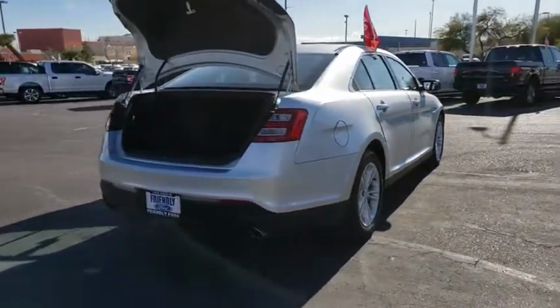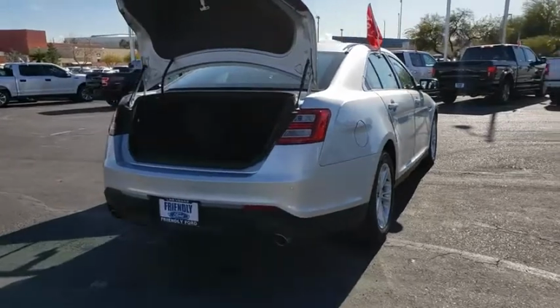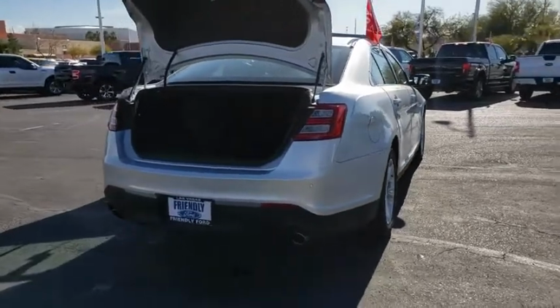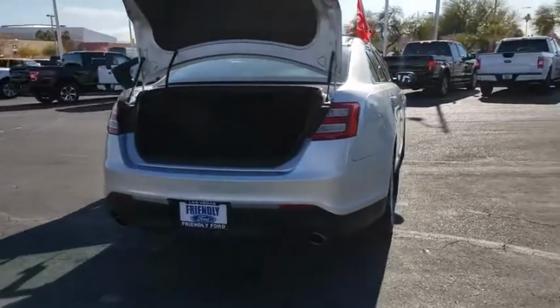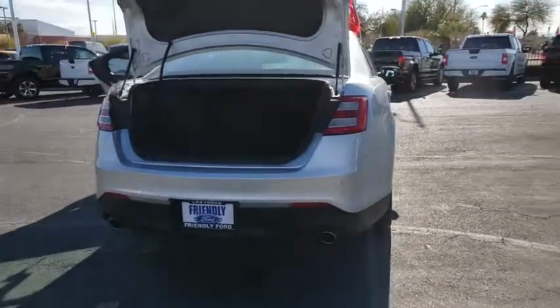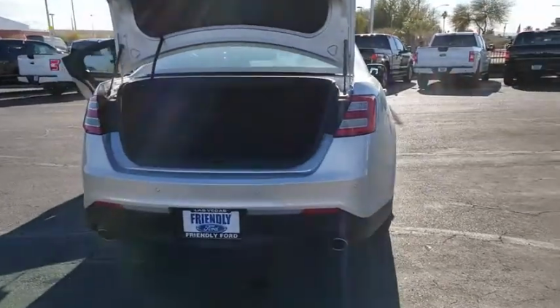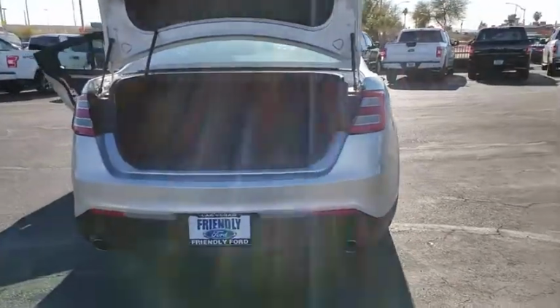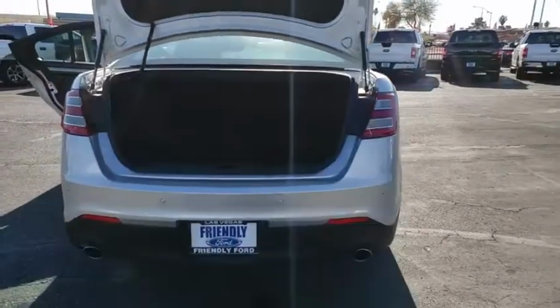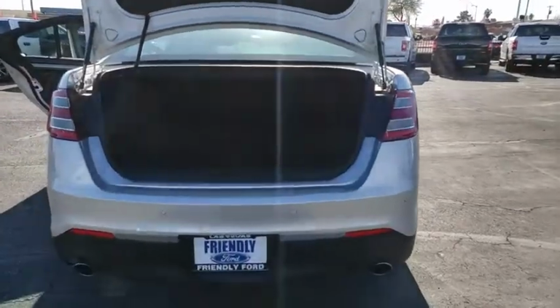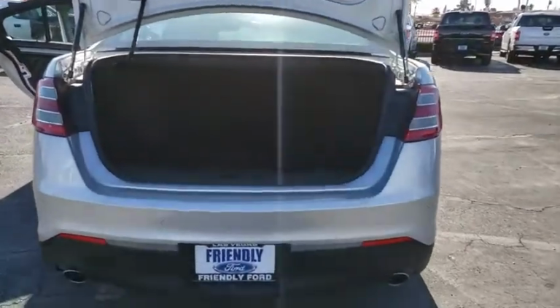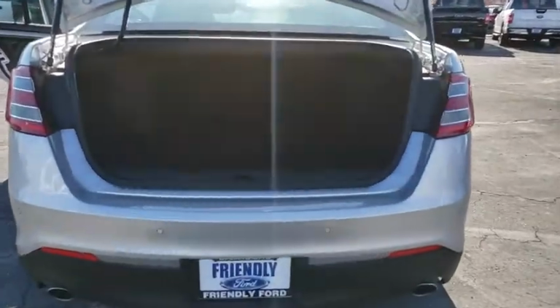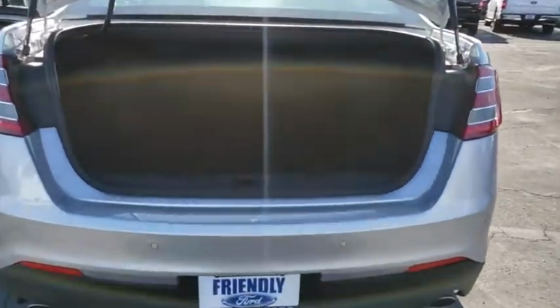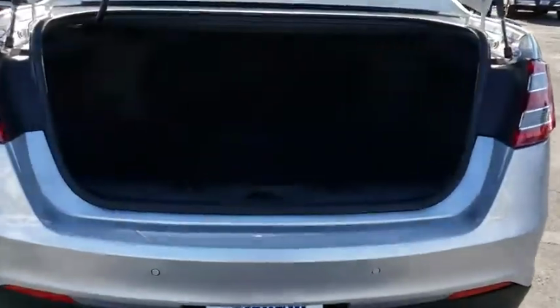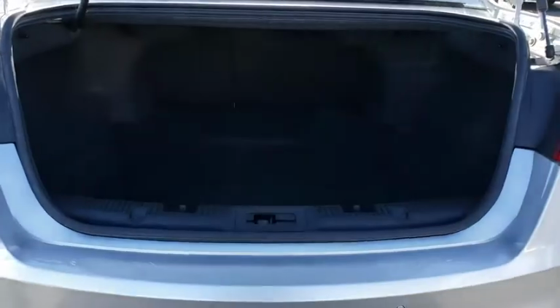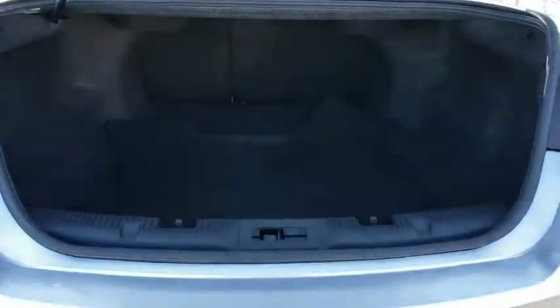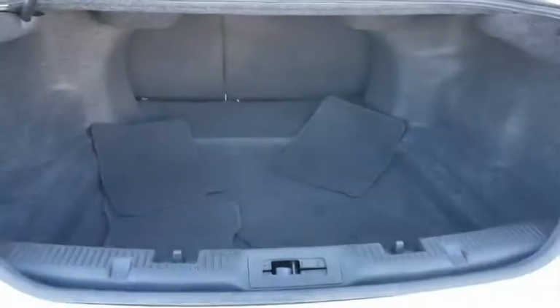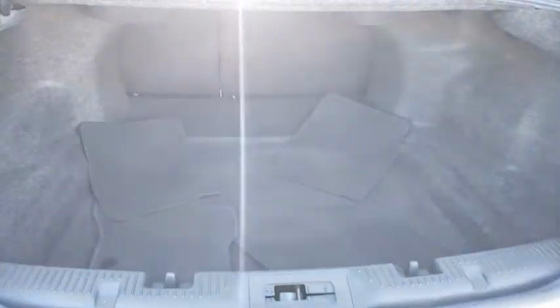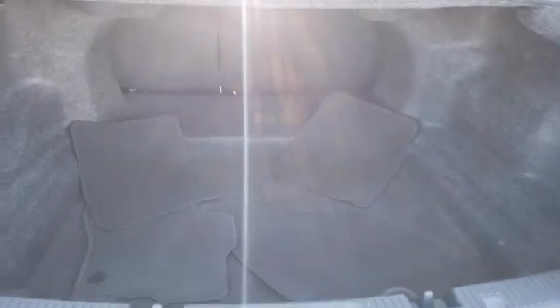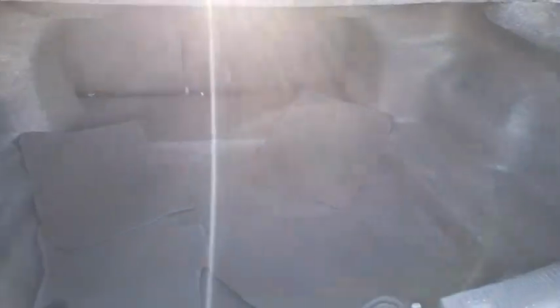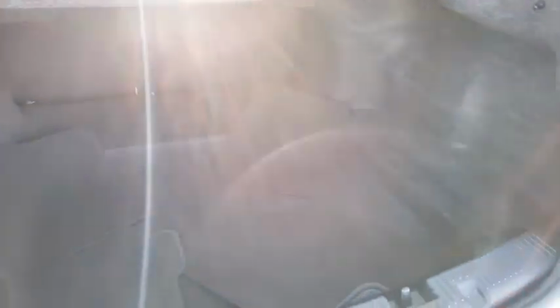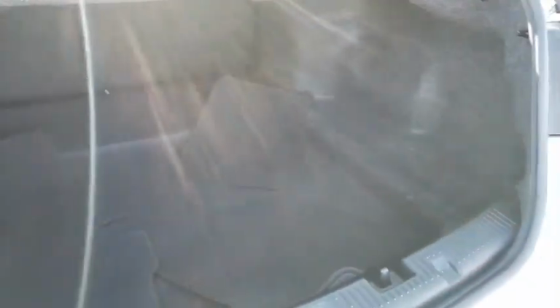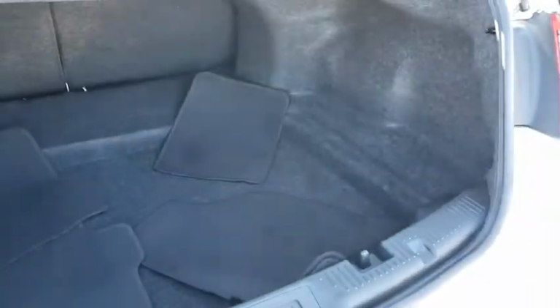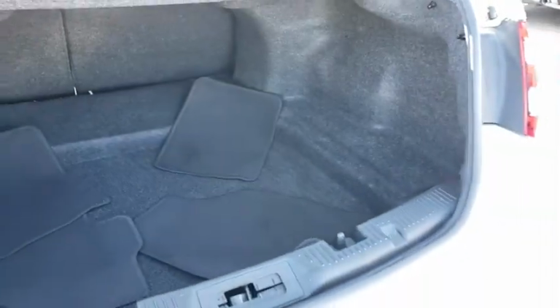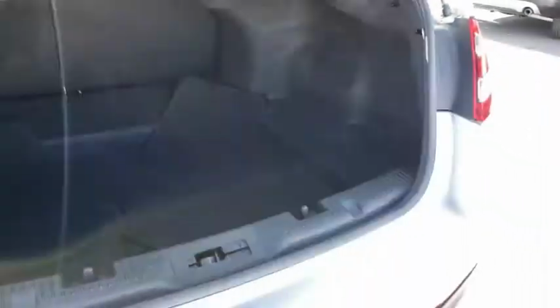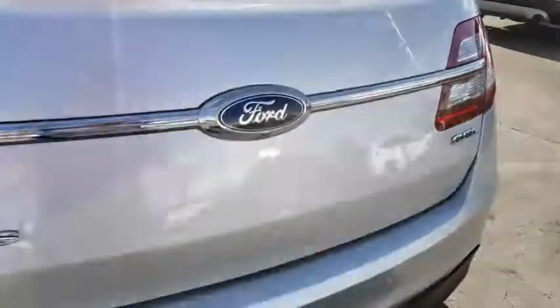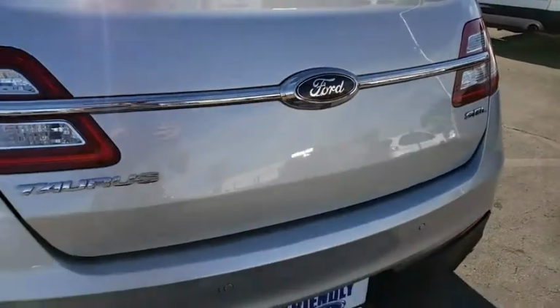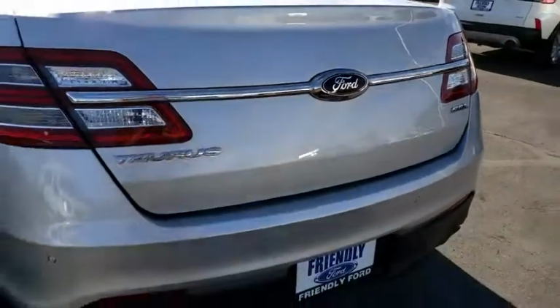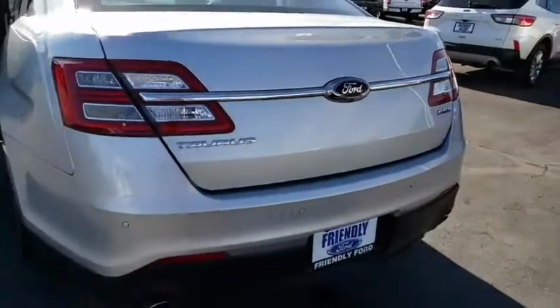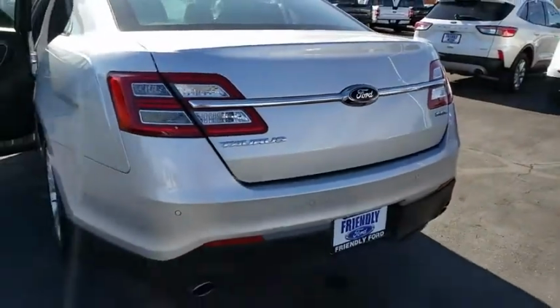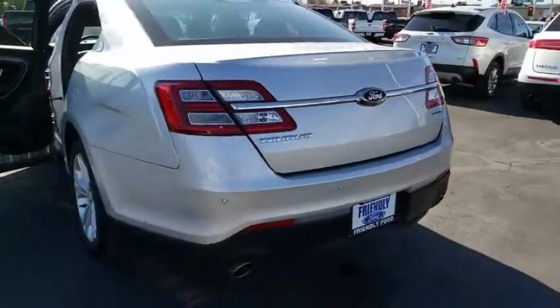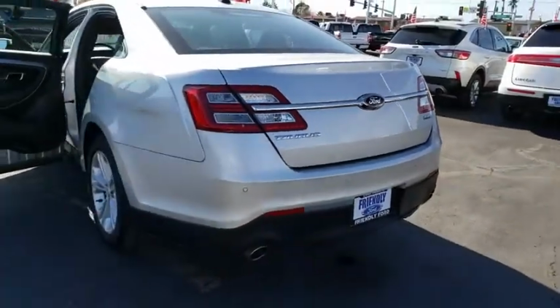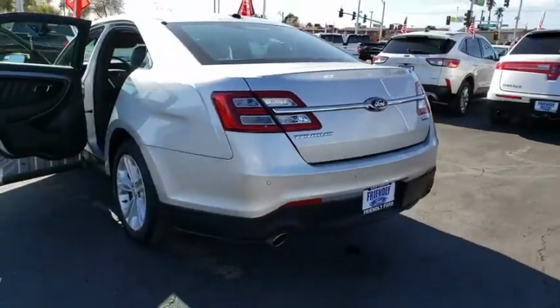Here are some of this vehicle's great options: traction control, navigation system, power passenger seat, dual airbags, Bluetooth, alloy wheels, power steering, AM FM stereo with CD player, and four-wheel disc brakes.